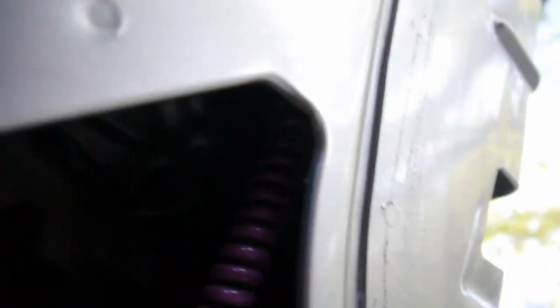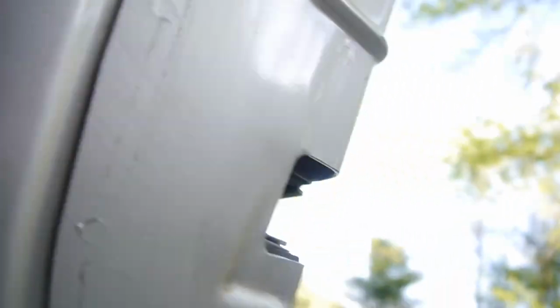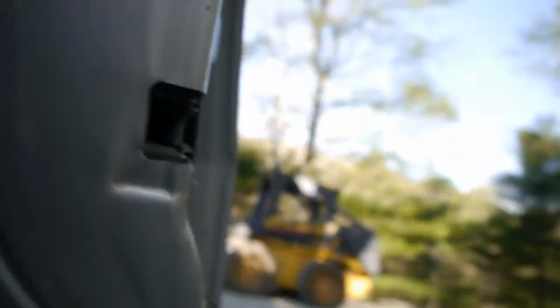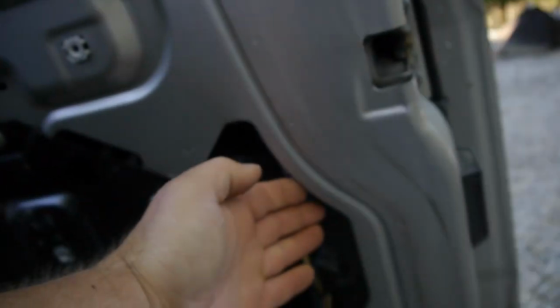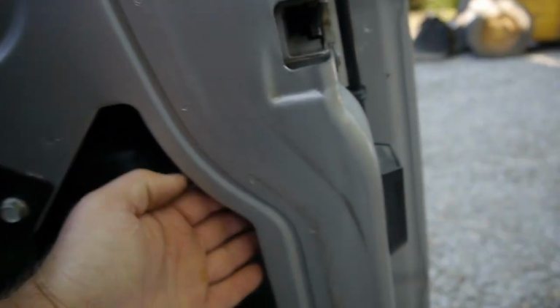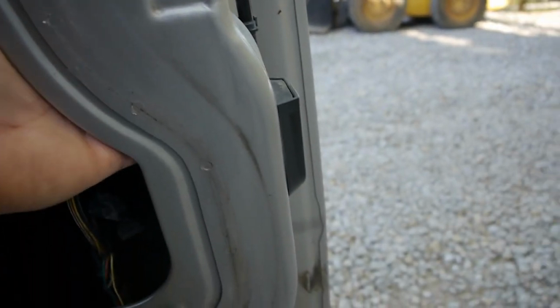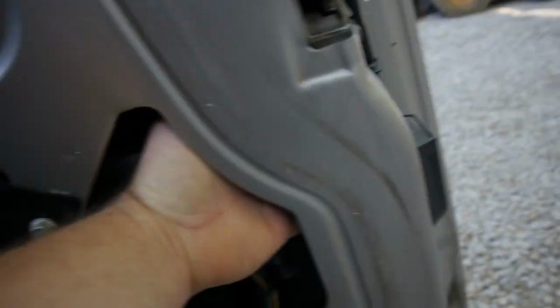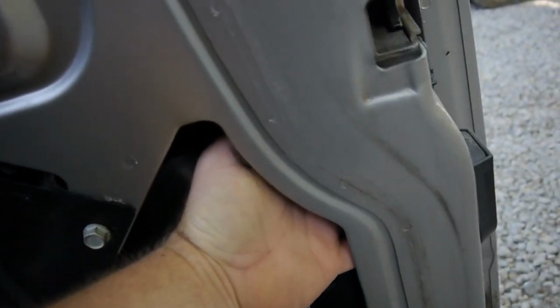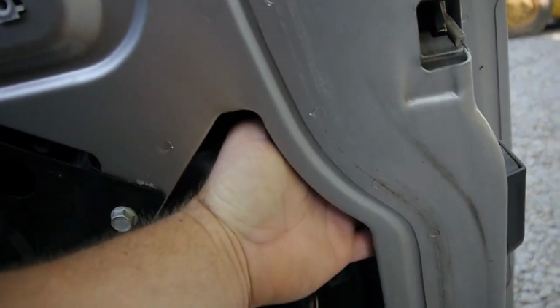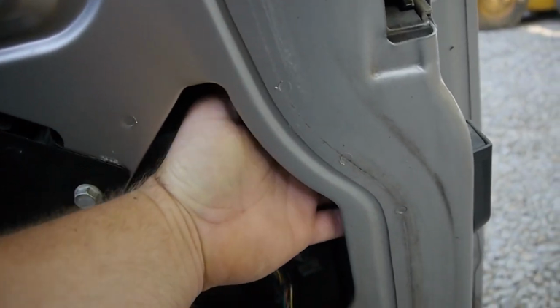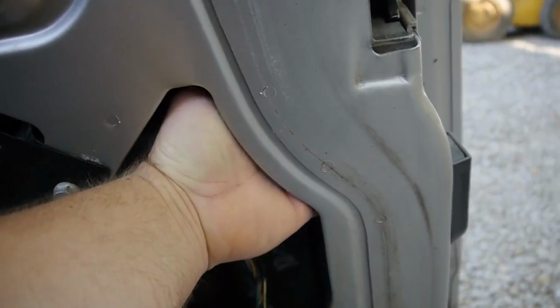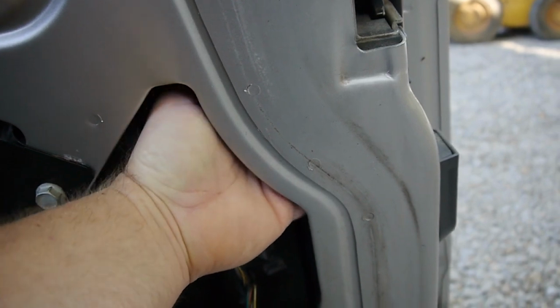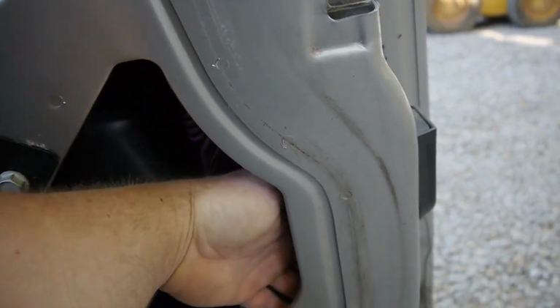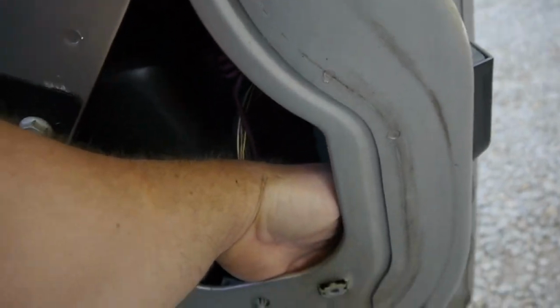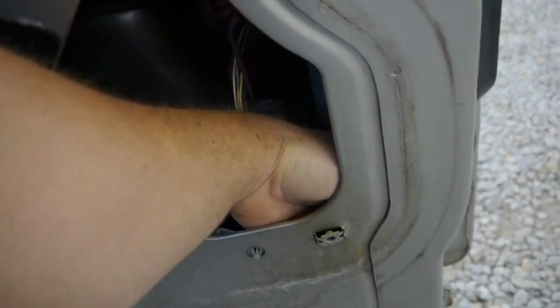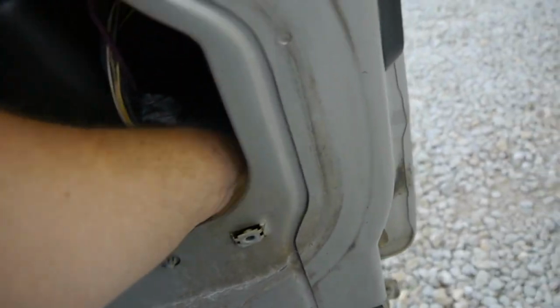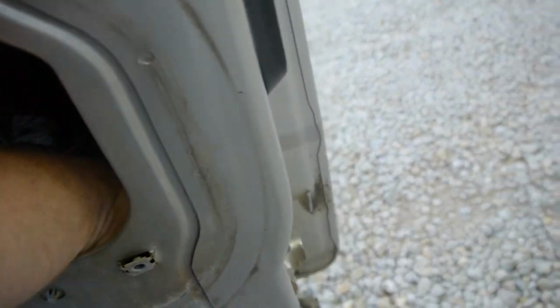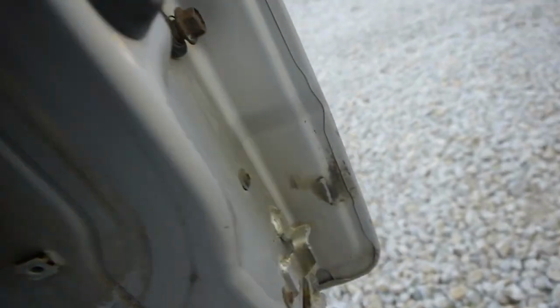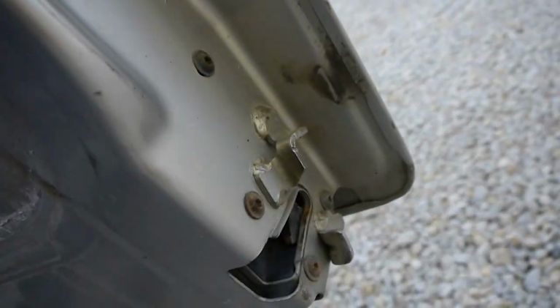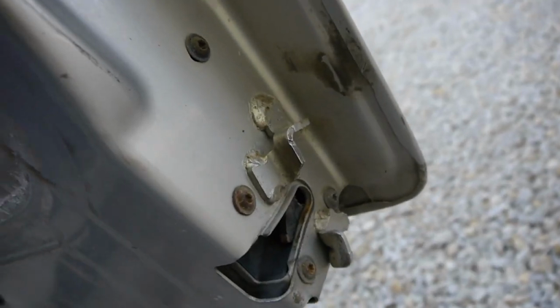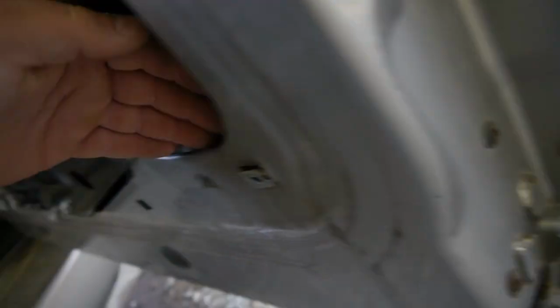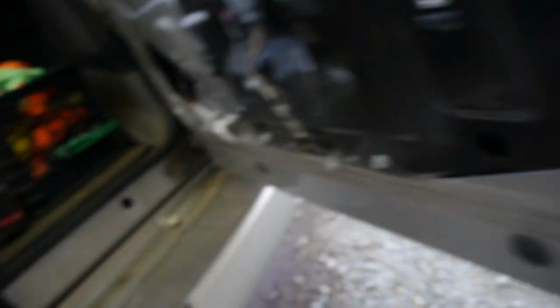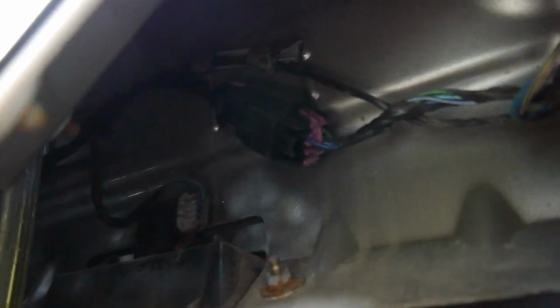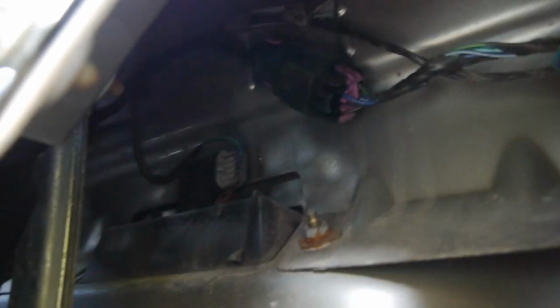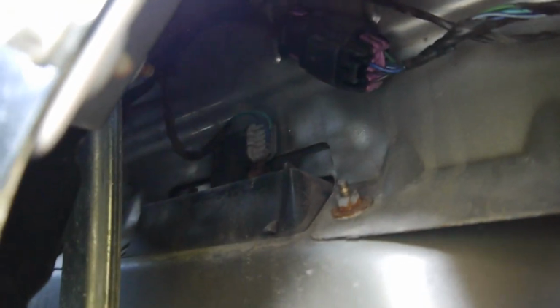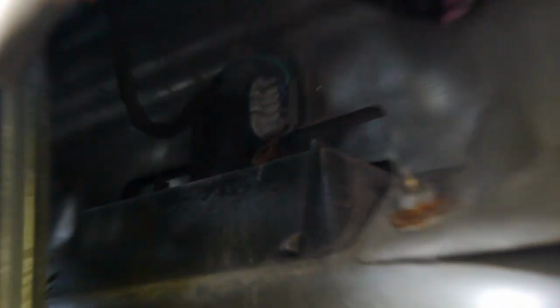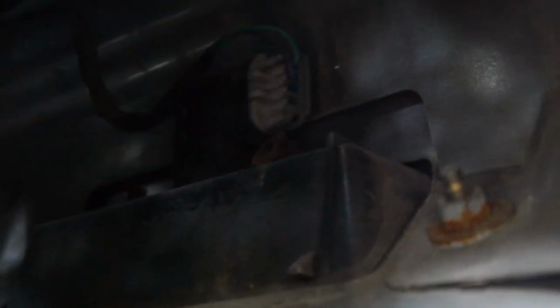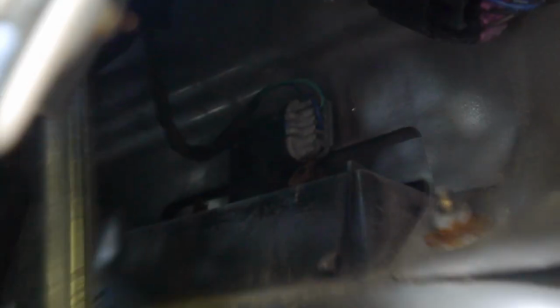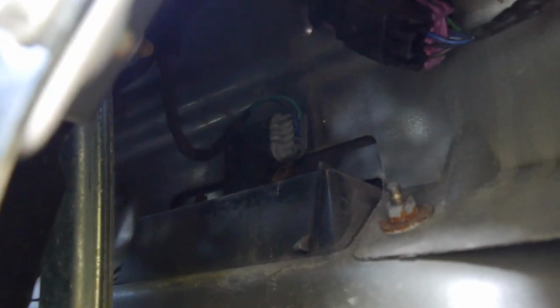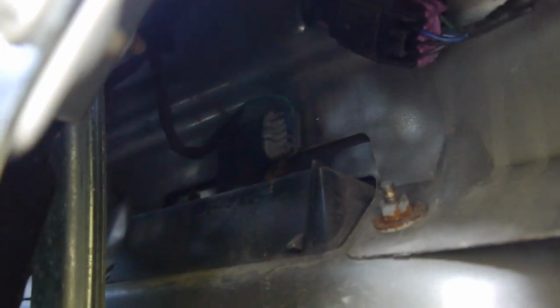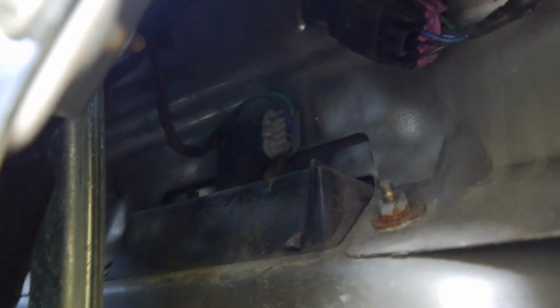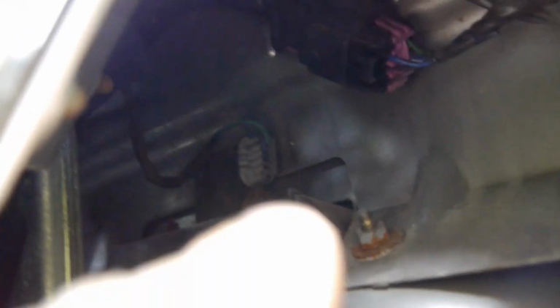From a standing position outside you might have to be on your belly to contort your hand. But then it's the same process with the lower one.